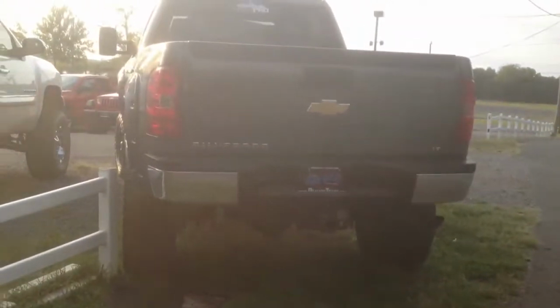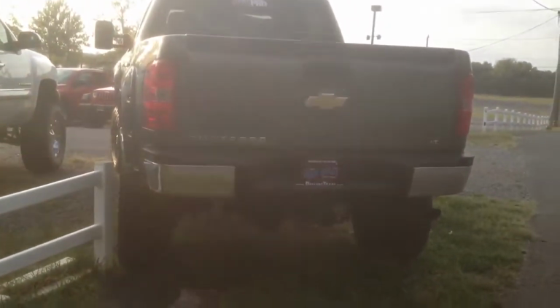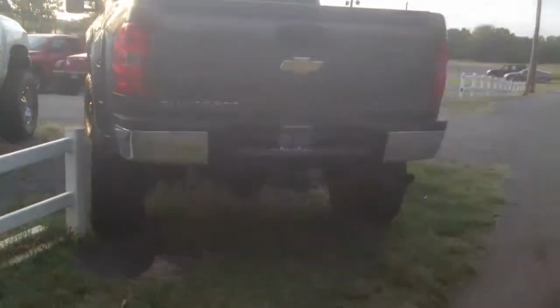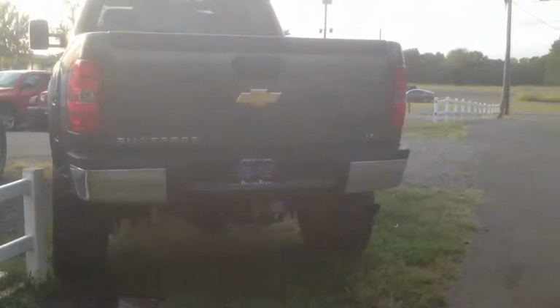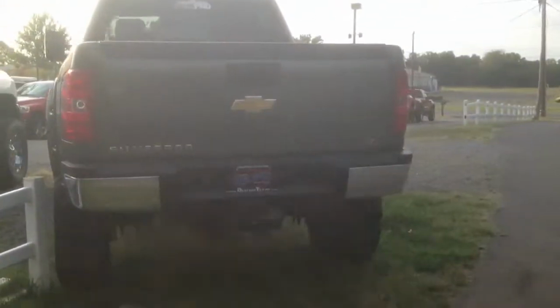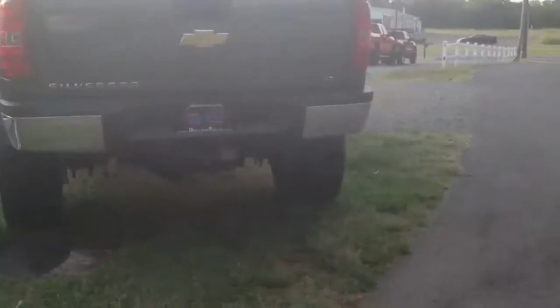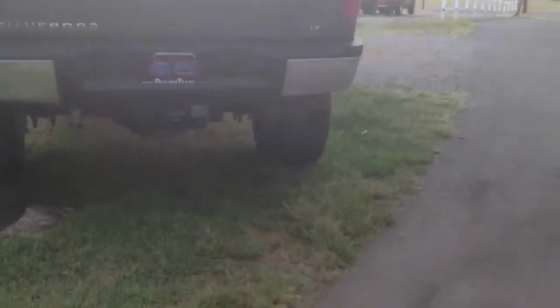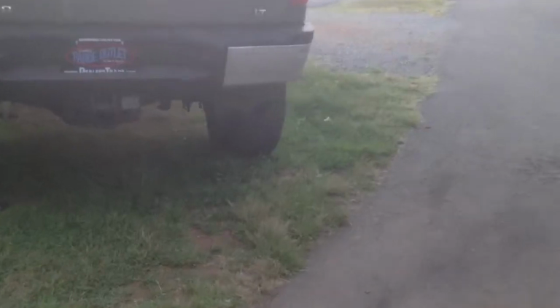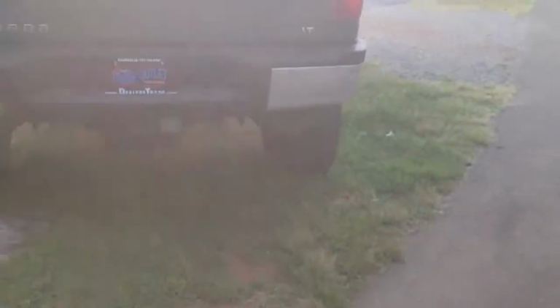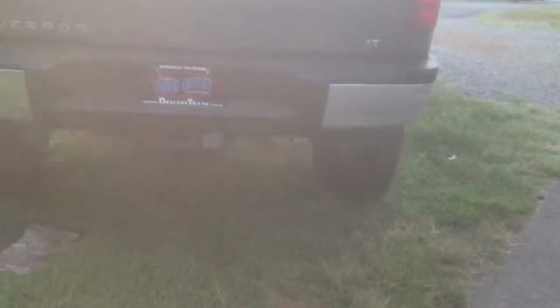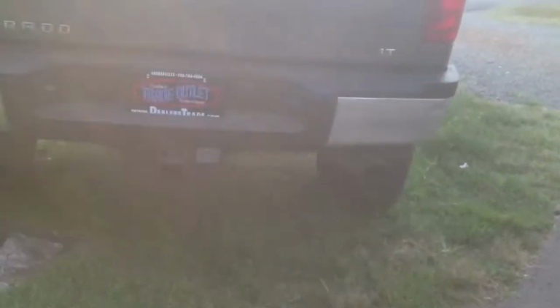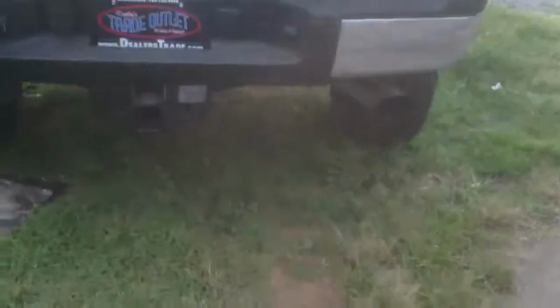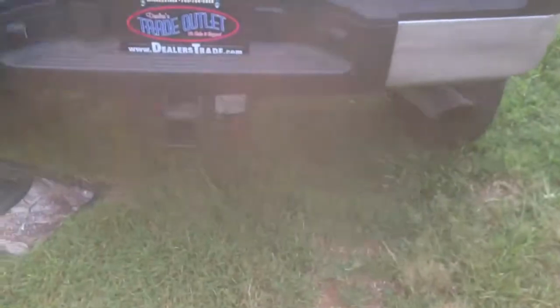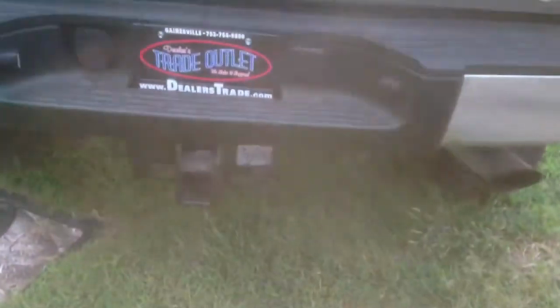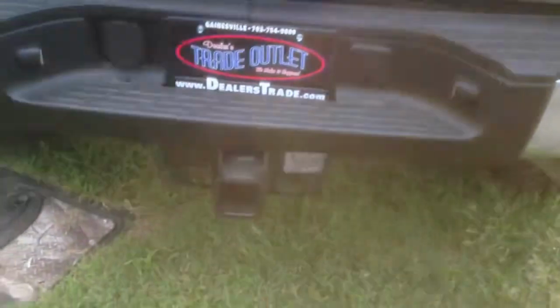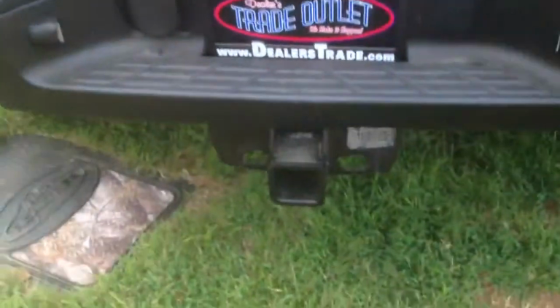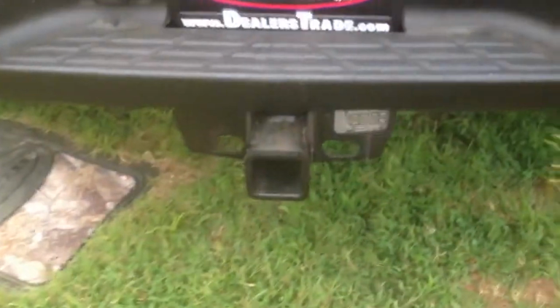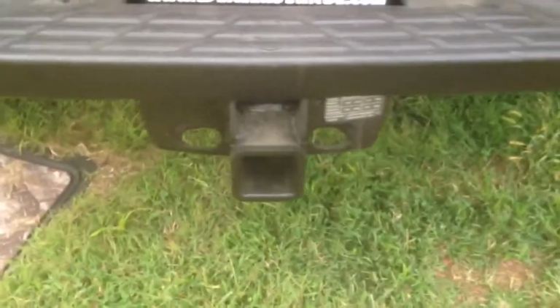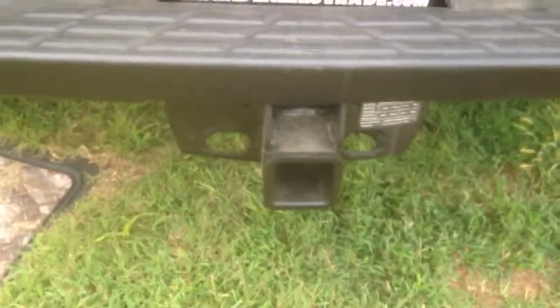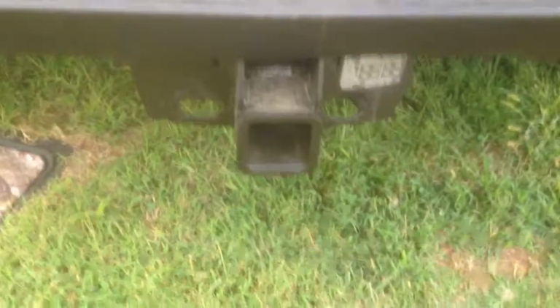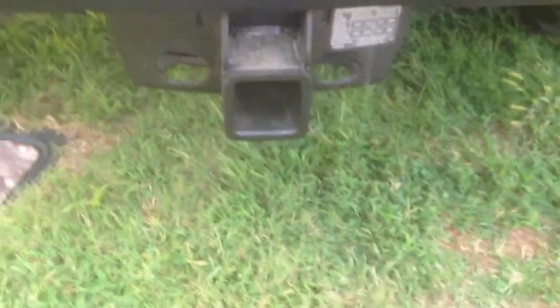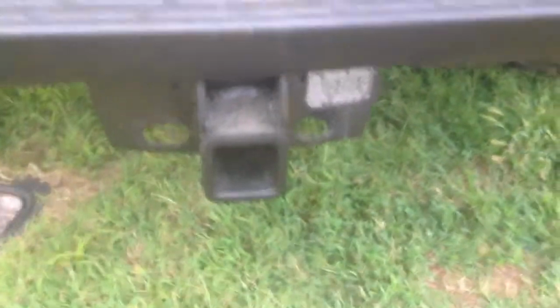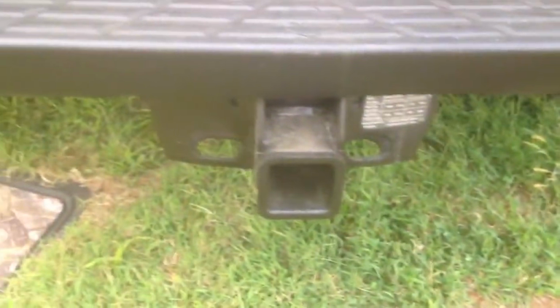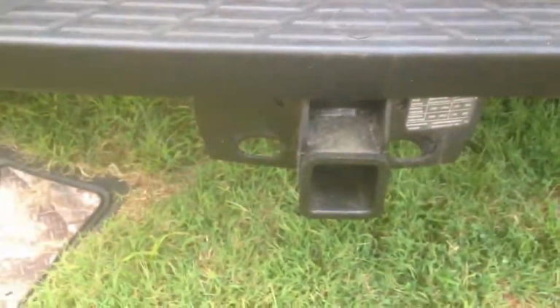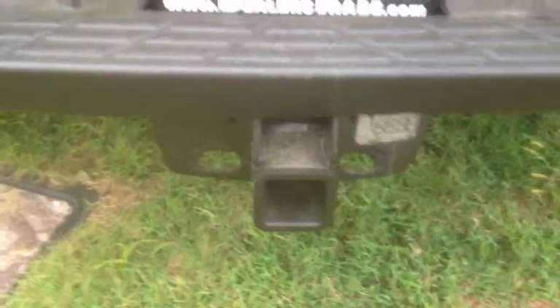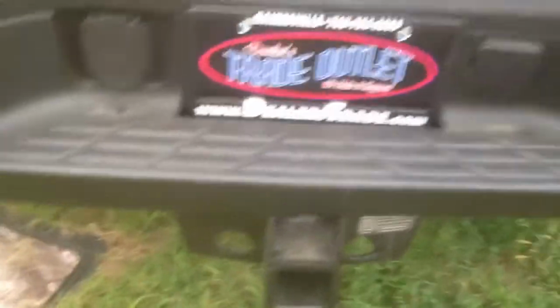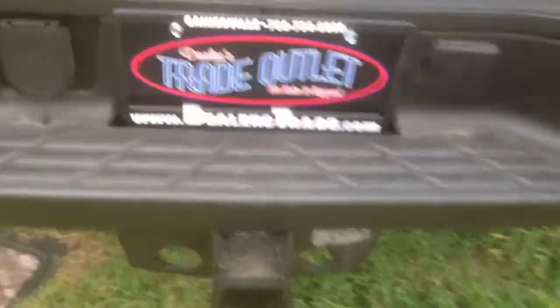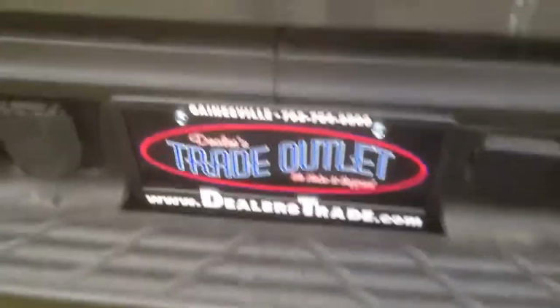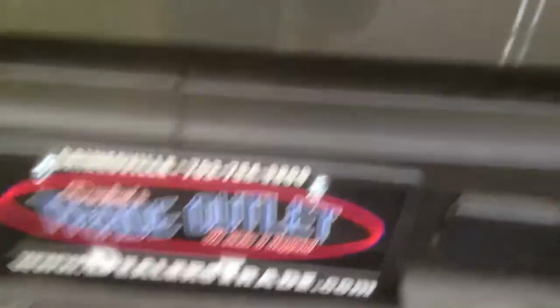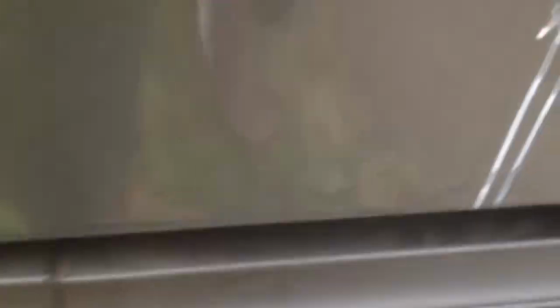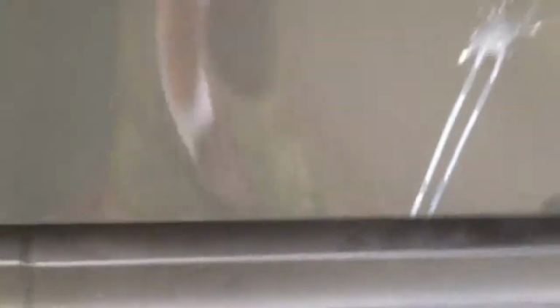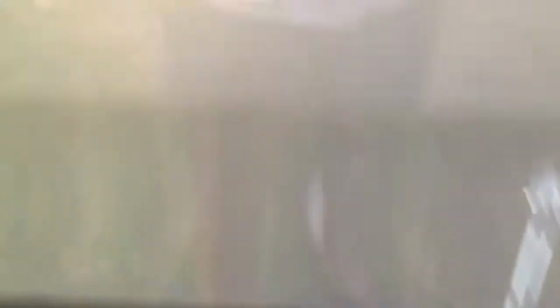We are a division of Country Chevrolet, so all of our vehicles go through our Country Chevrolet service shop. They go through for Virginia State inspection, a 150-point used car checkout, and they get serviced there as well.